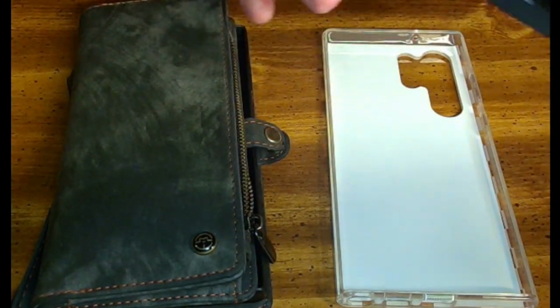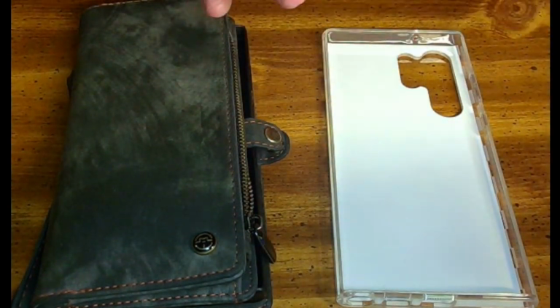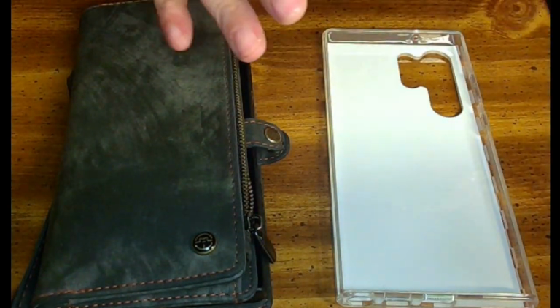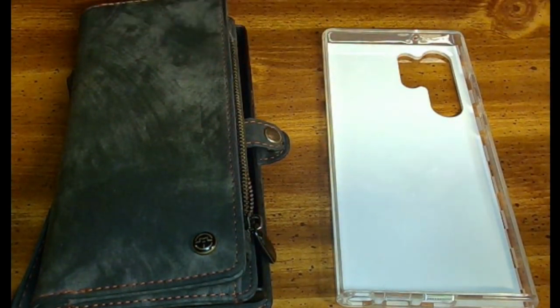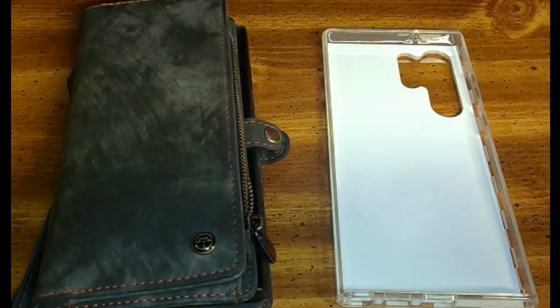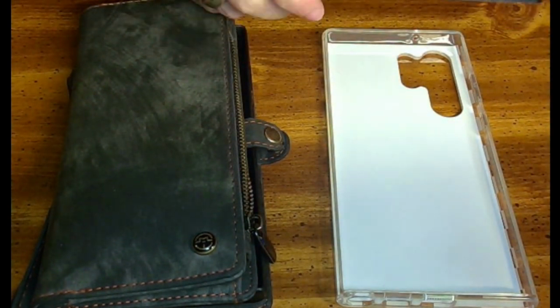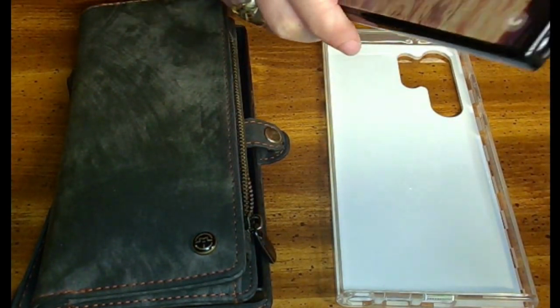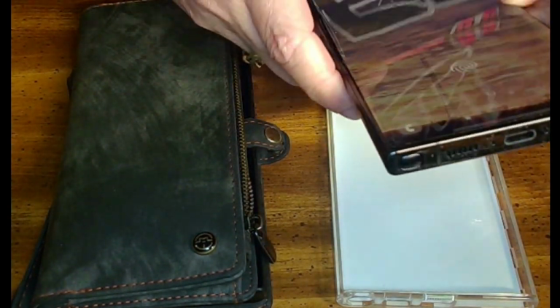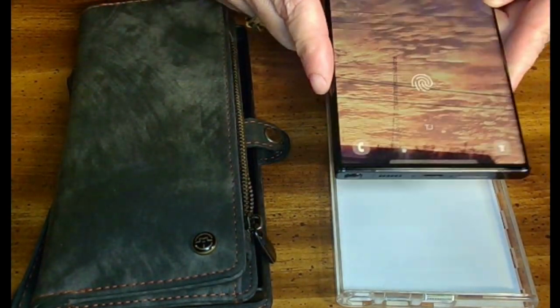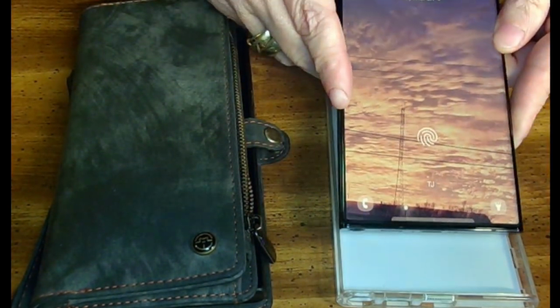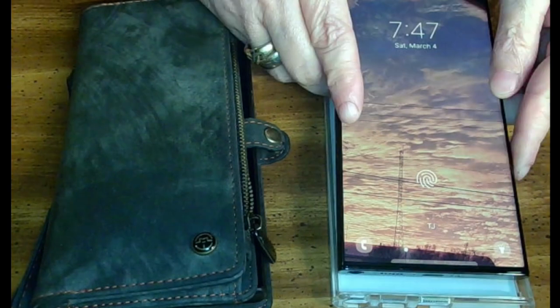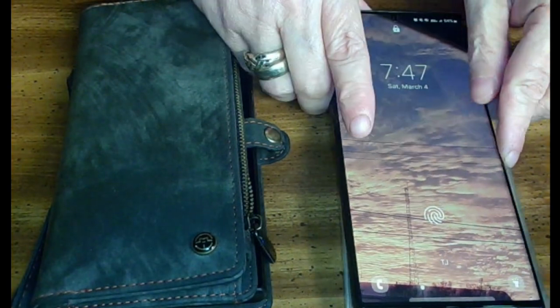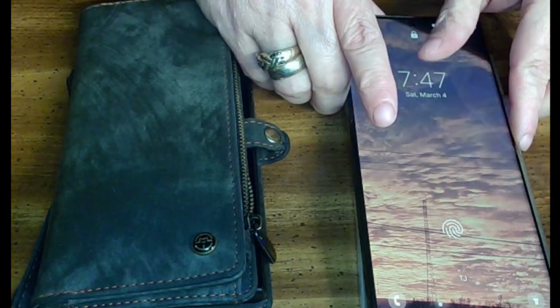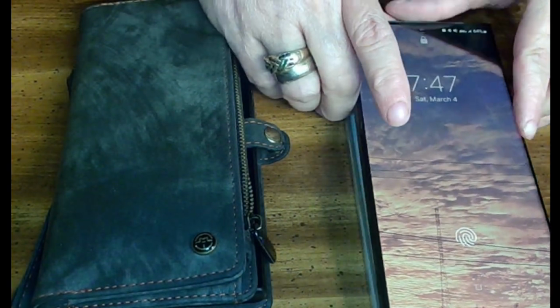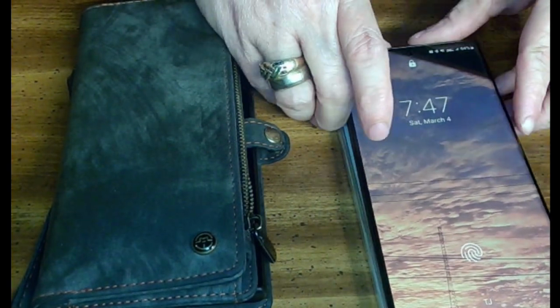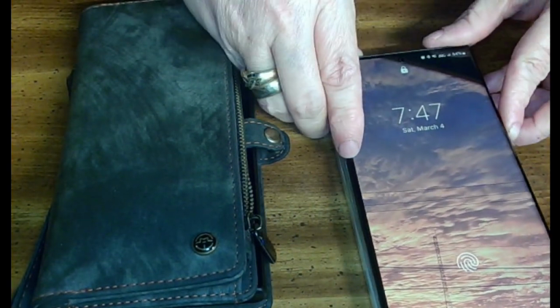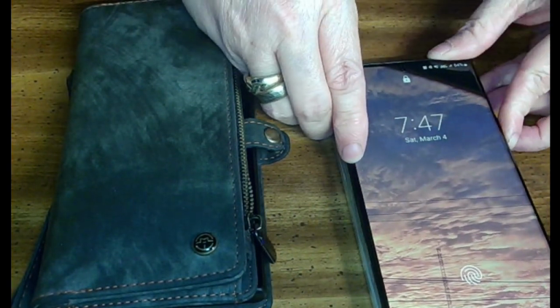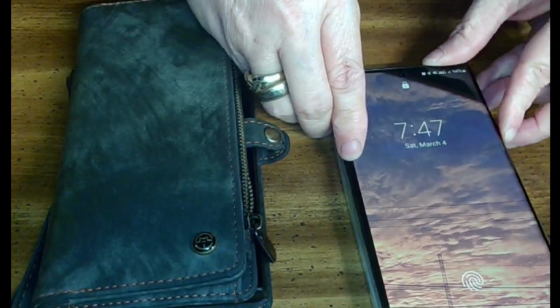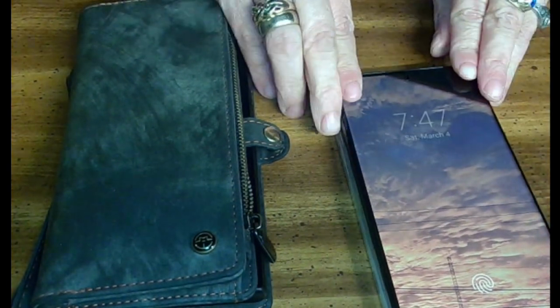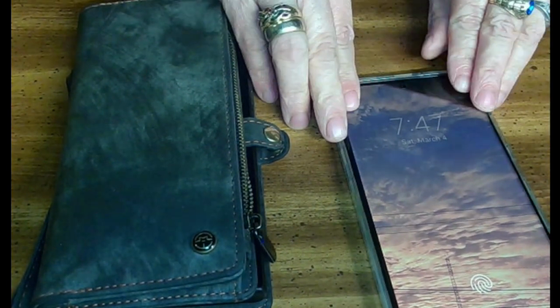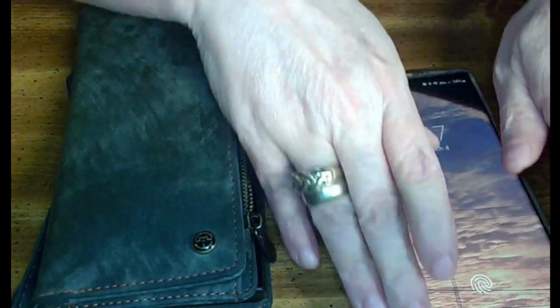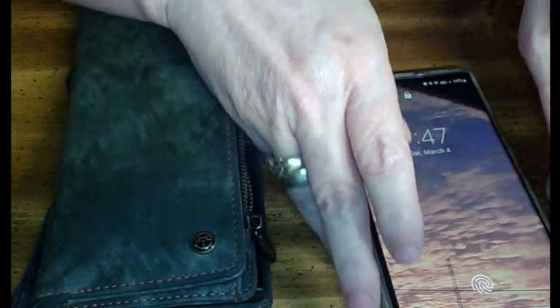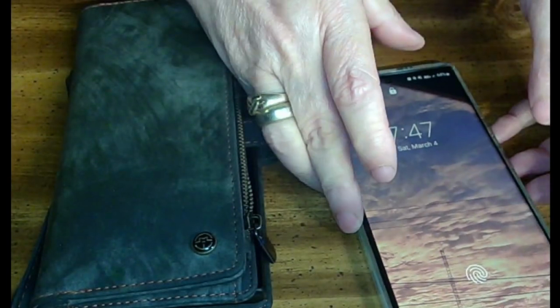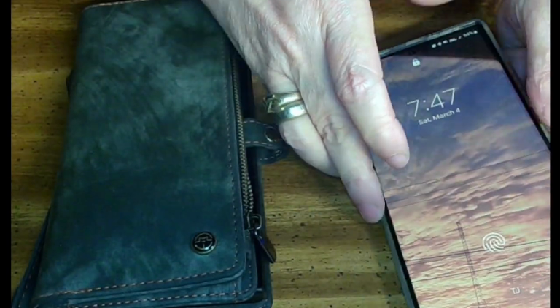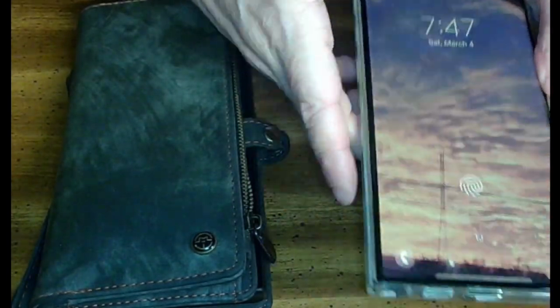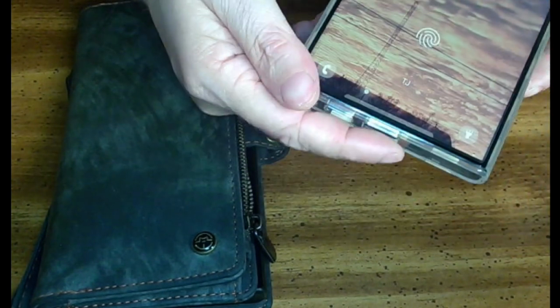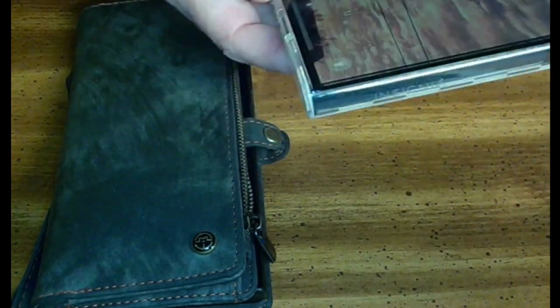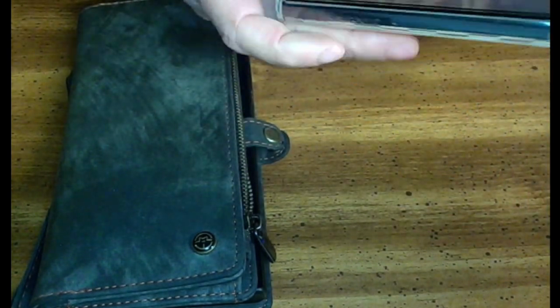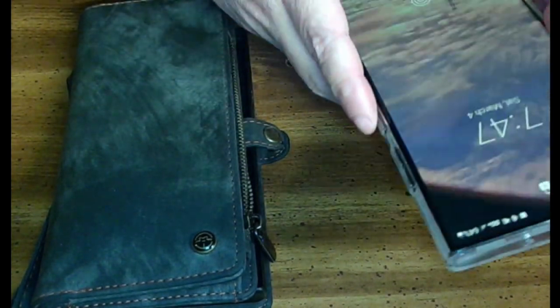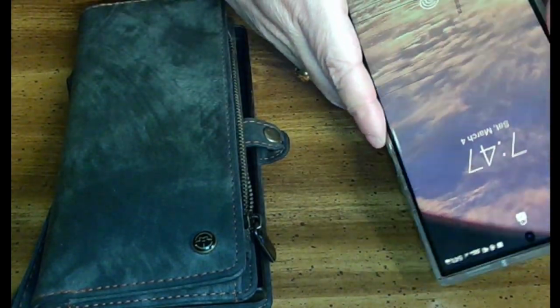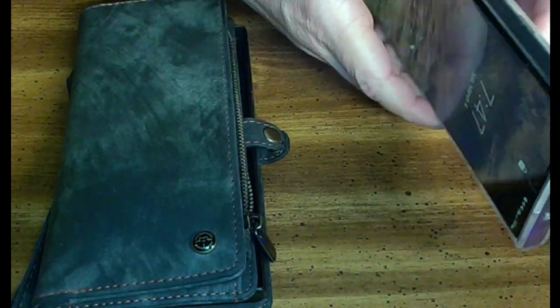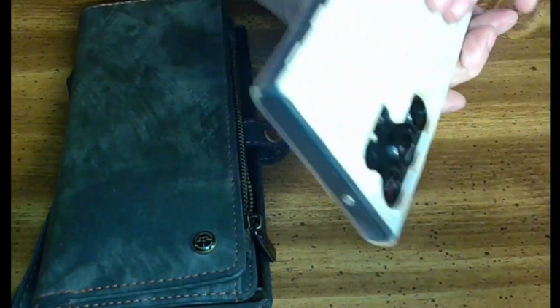Here's my phone — stick it in there. You can see it fits nice and easy, goes in nice and easy.